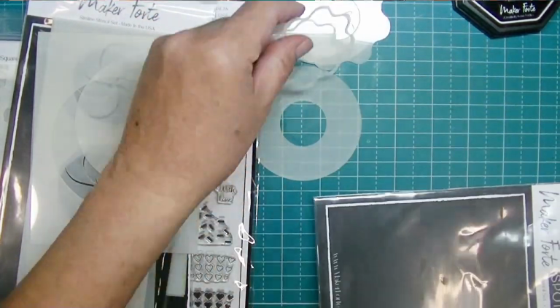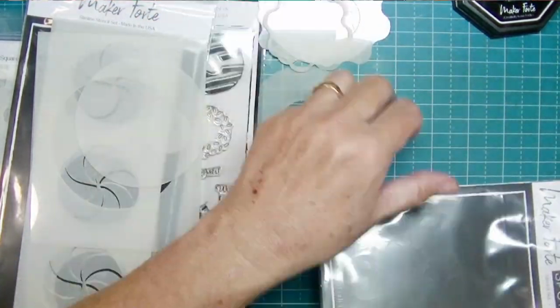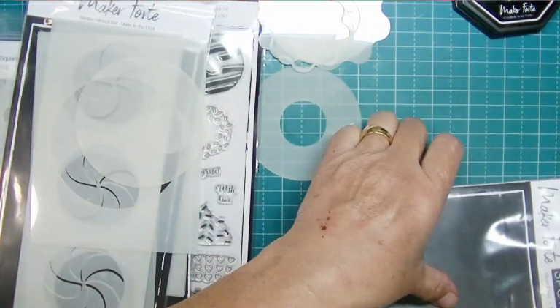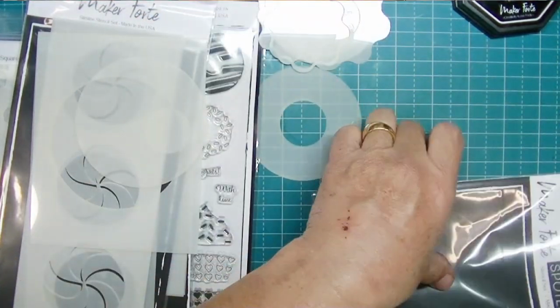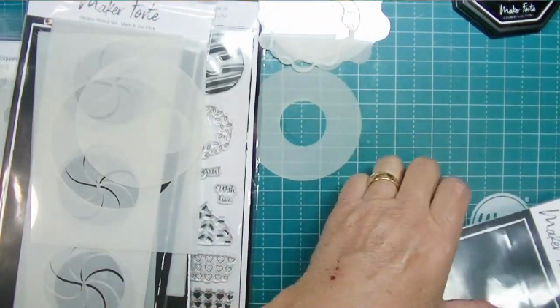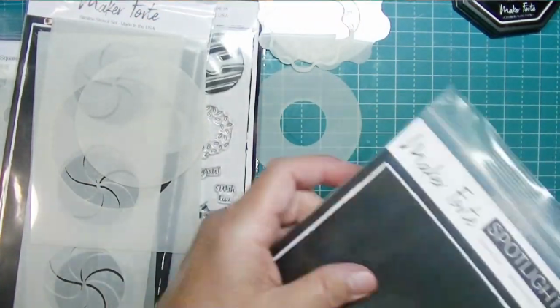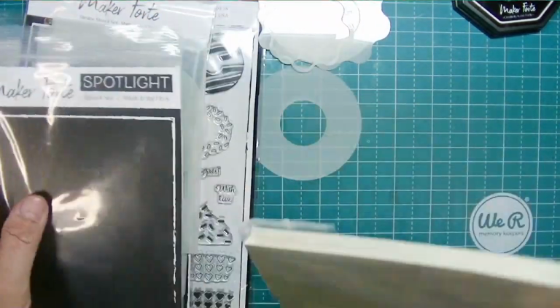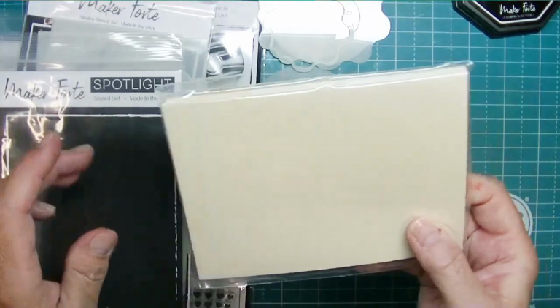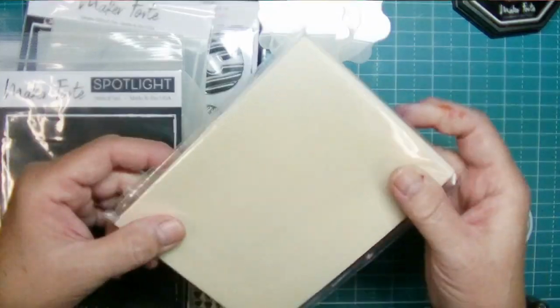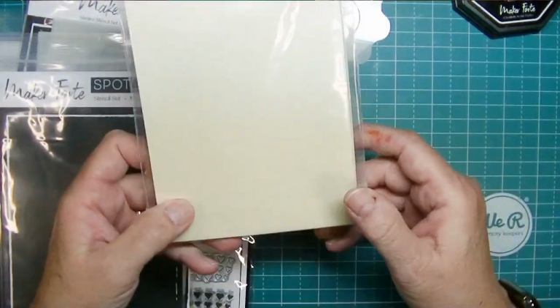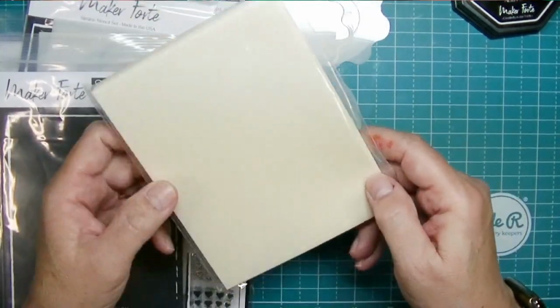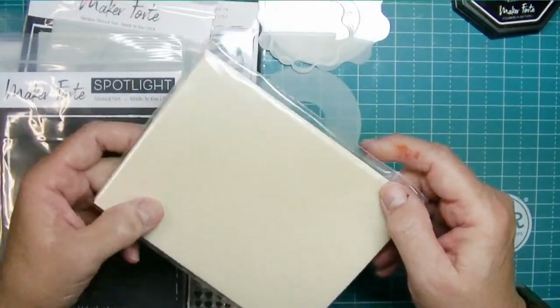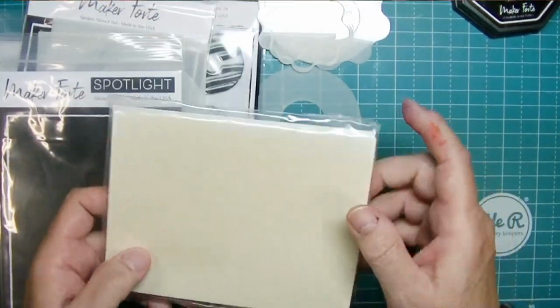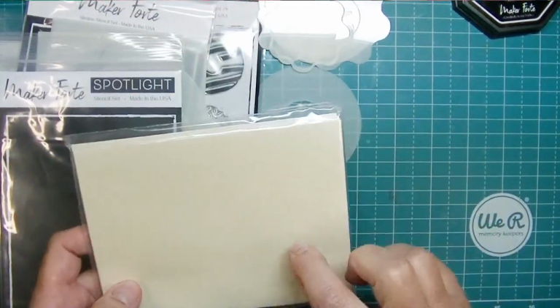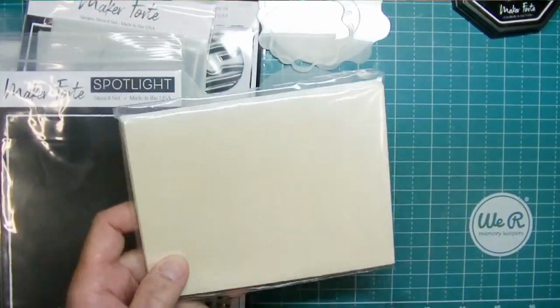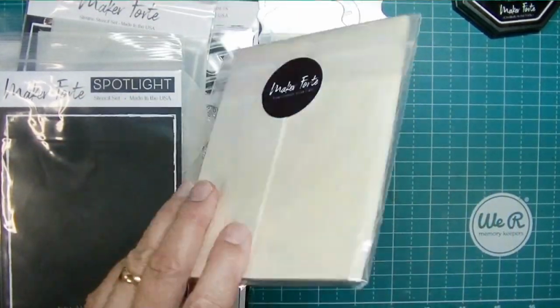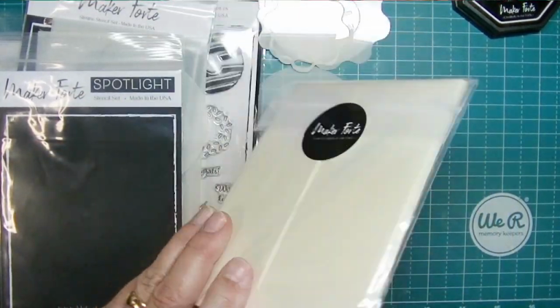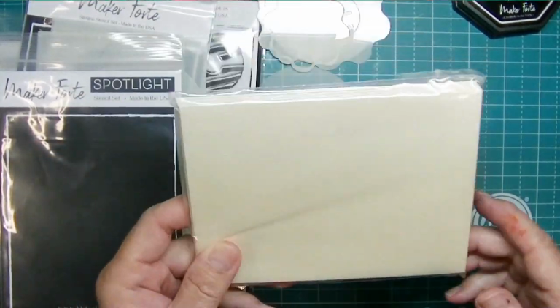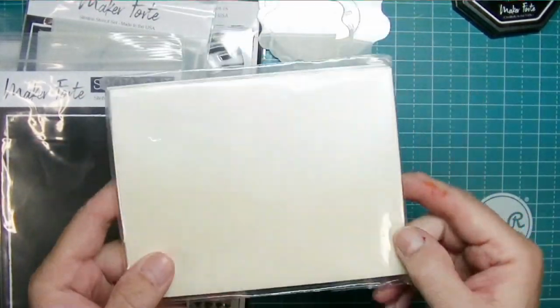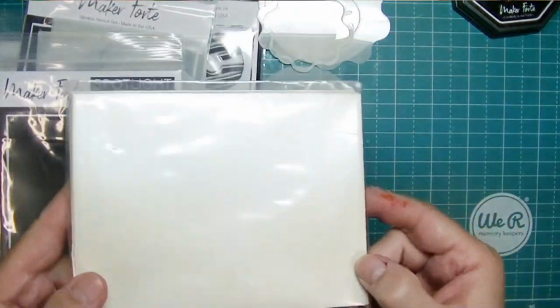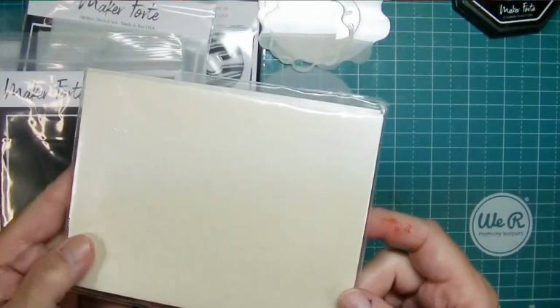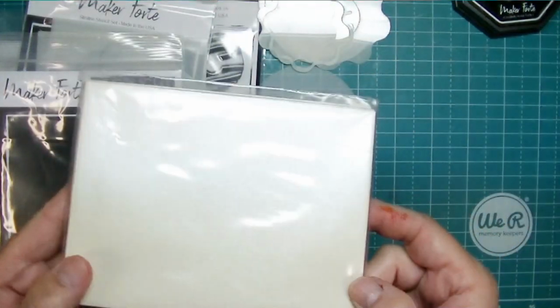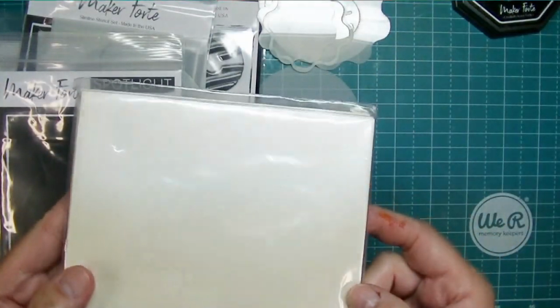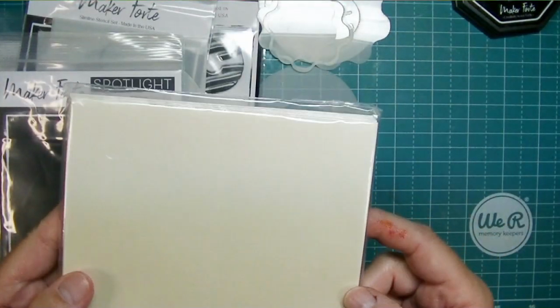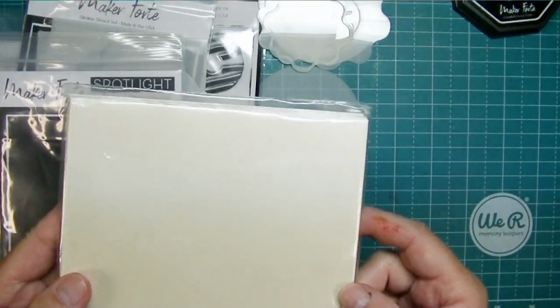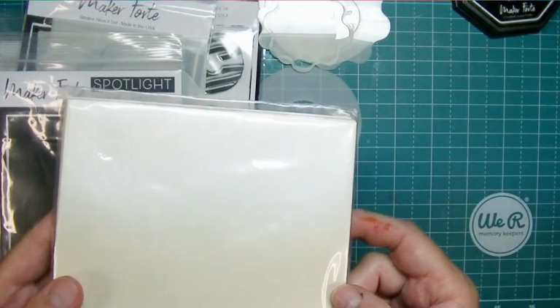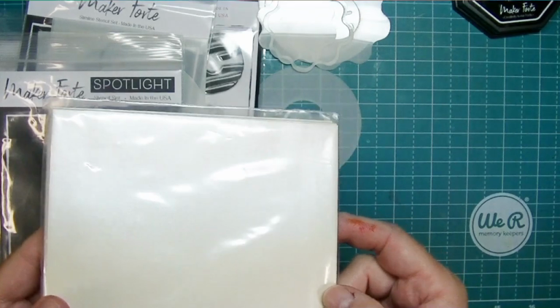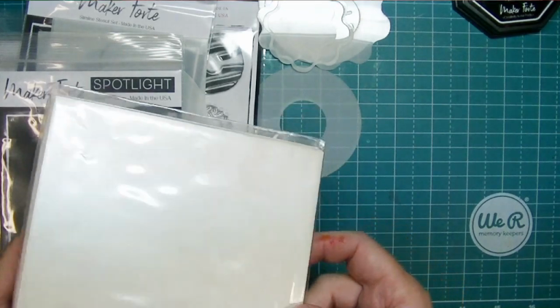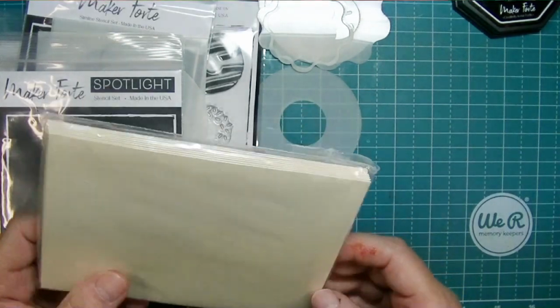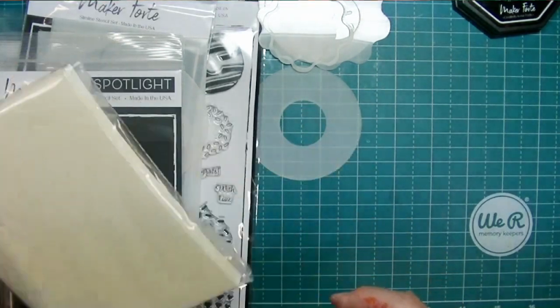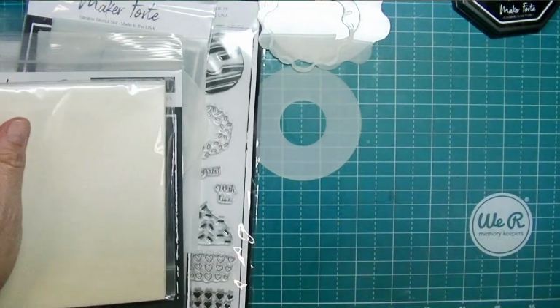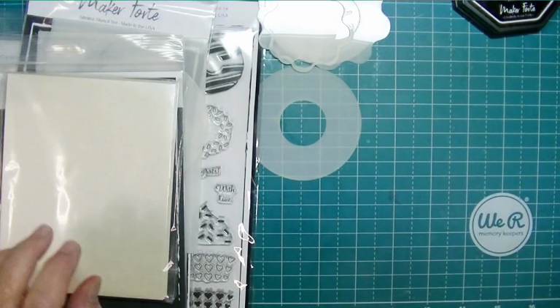I also got envelopes — these are the subscriber bonus: really beautiful metallic envelopes. They really are shiny.